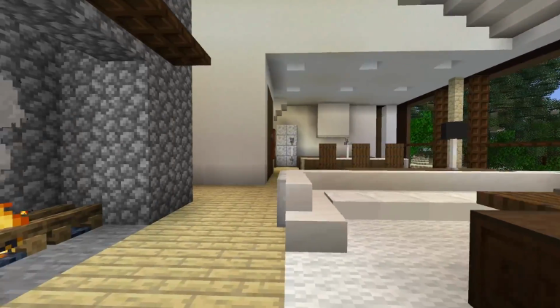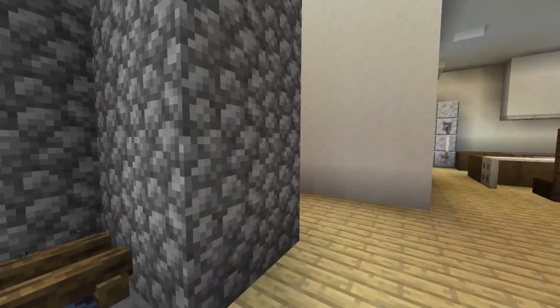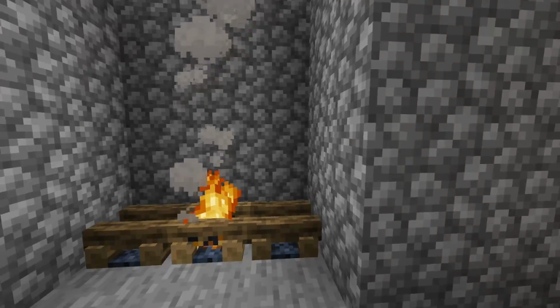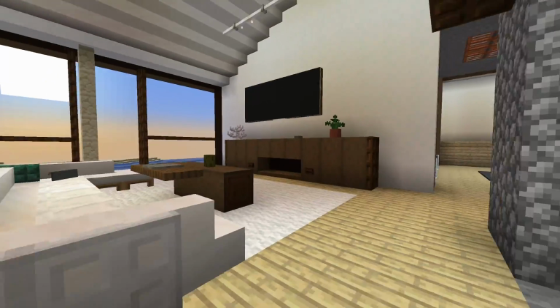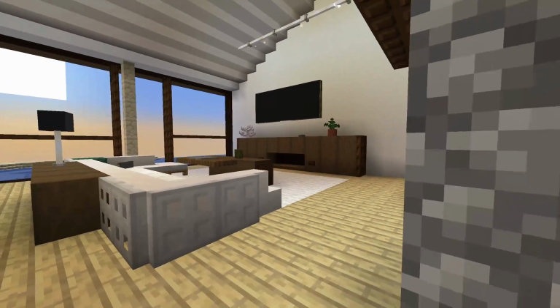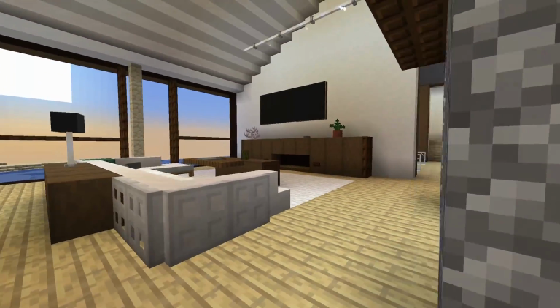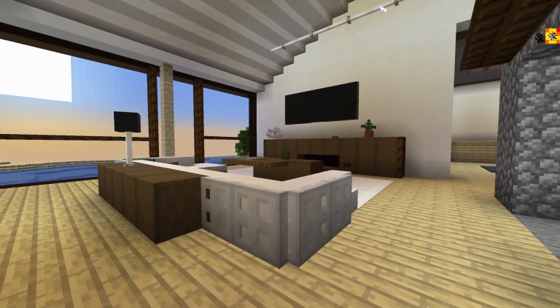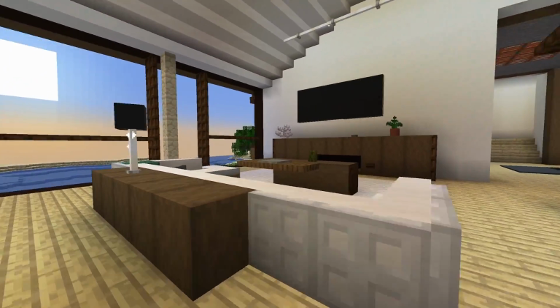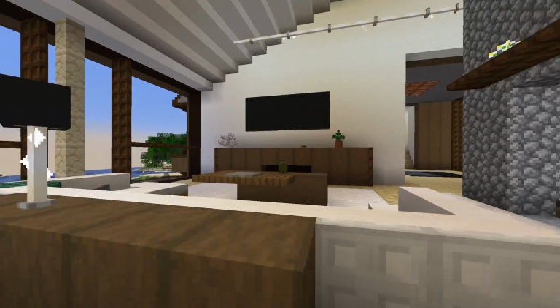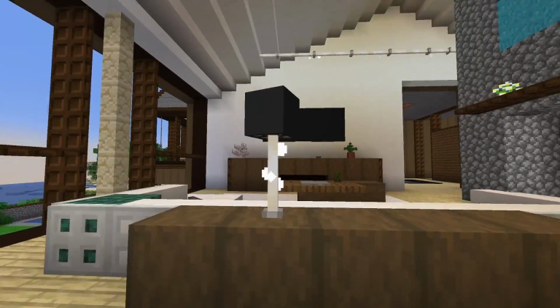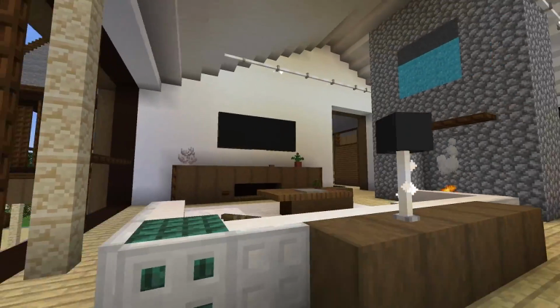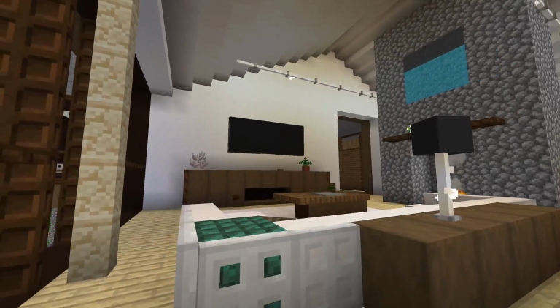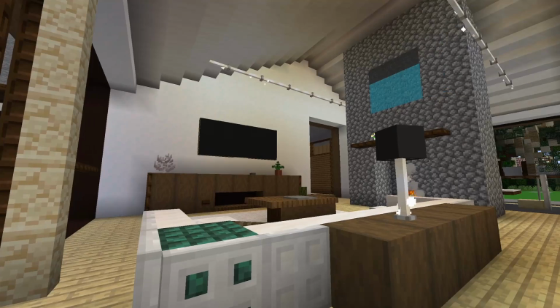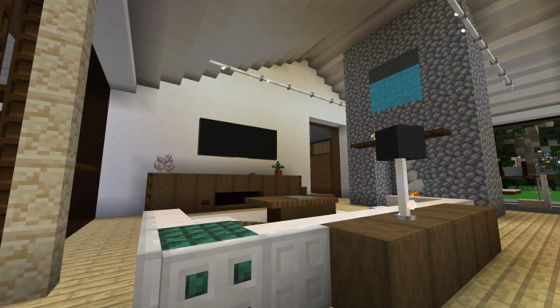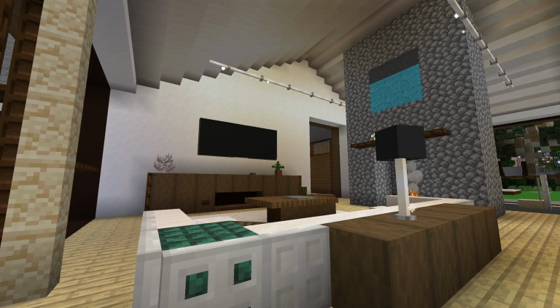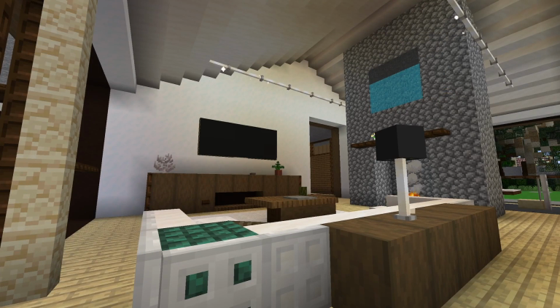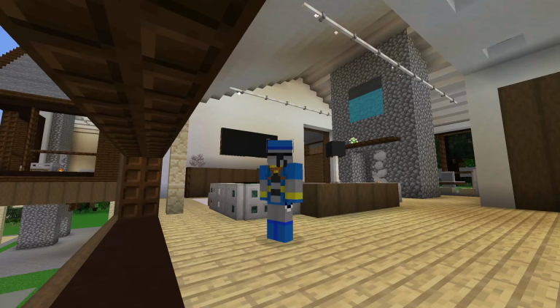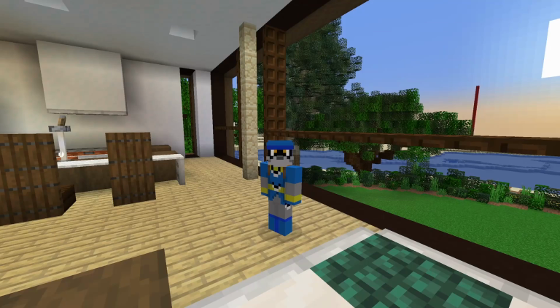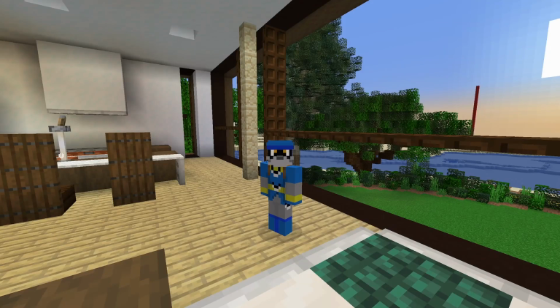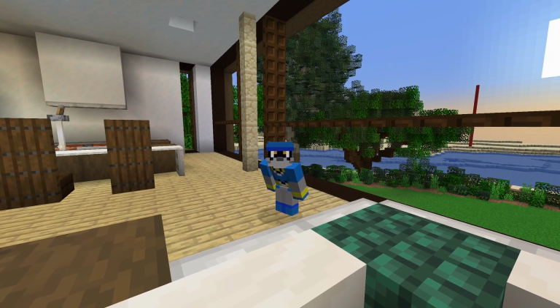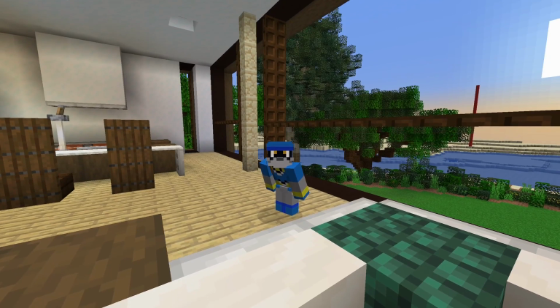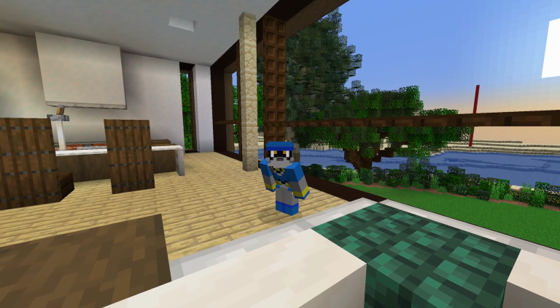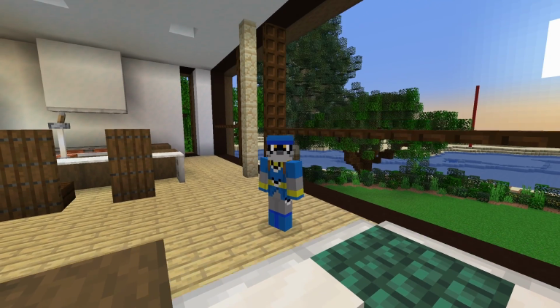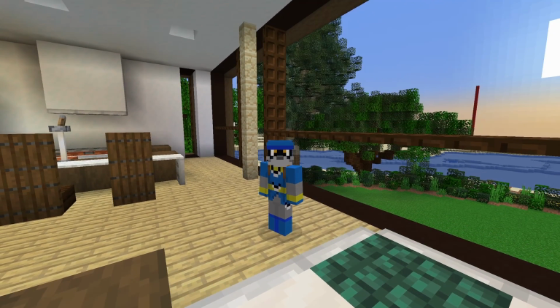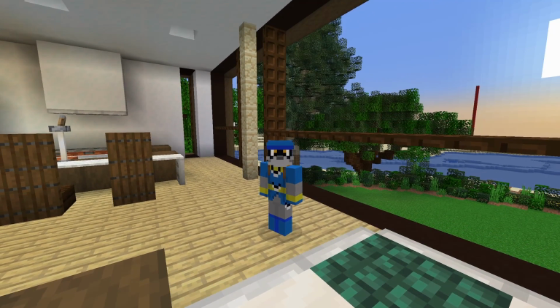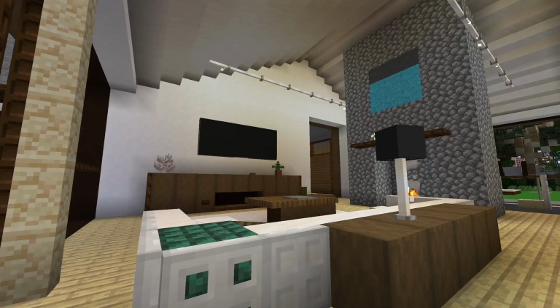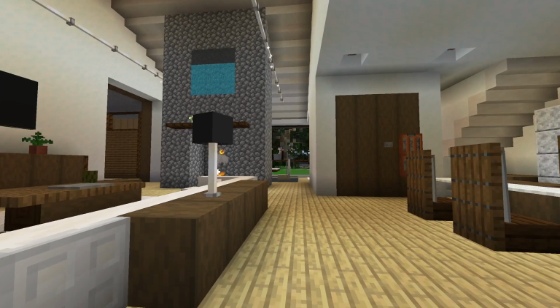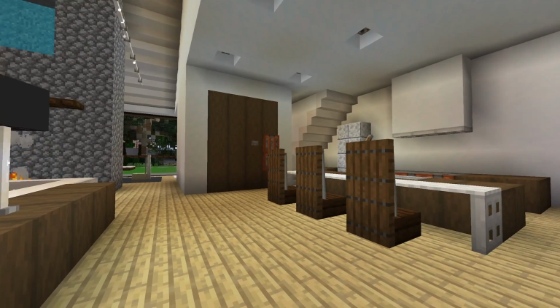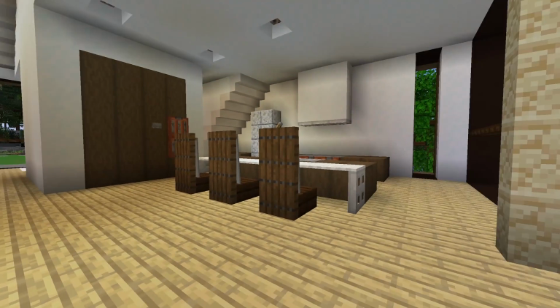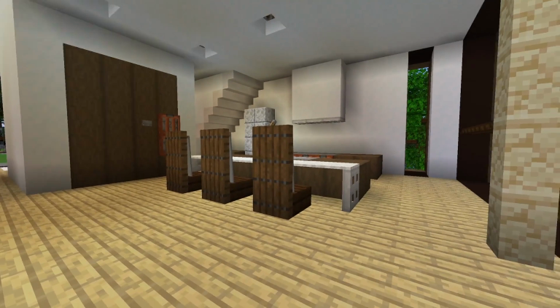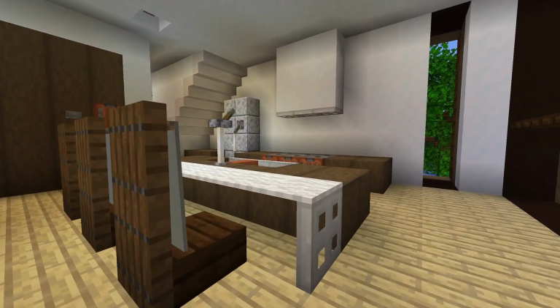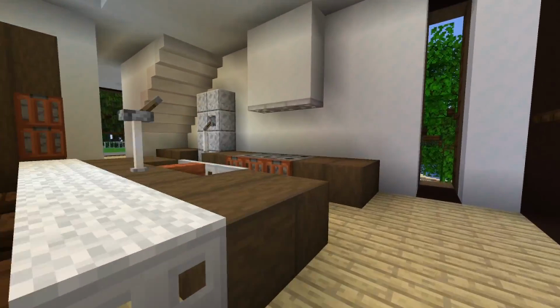Obviously things look better in texture packs, but since Corrales built his build in vanilla more or less, I'll tour it in vanilla as well. Here we got a living room which is really cool. One thing I might add about the World of Corrales server is that you can get so much inspiration from all the builds that people make here, so I highly recommend you check it out.